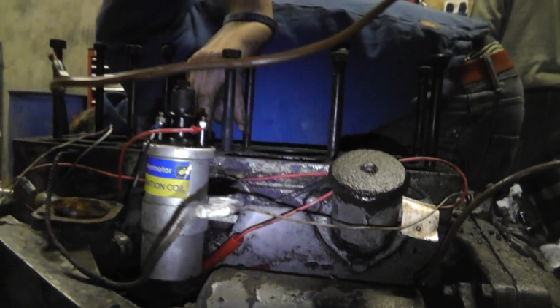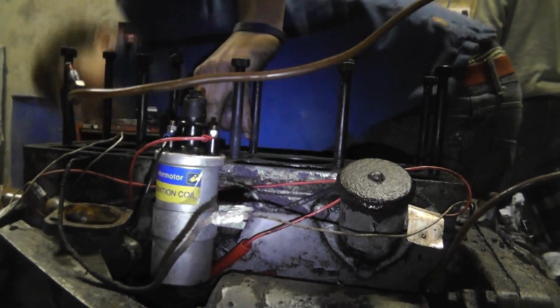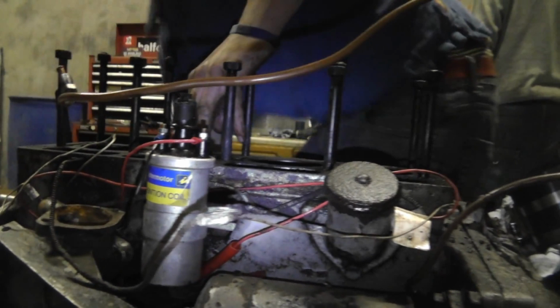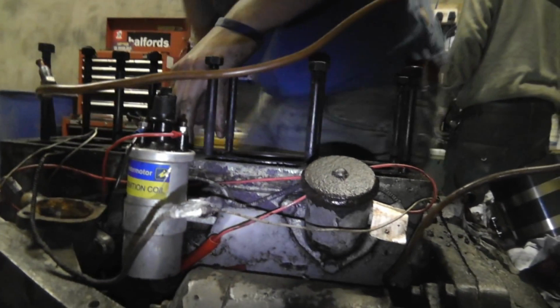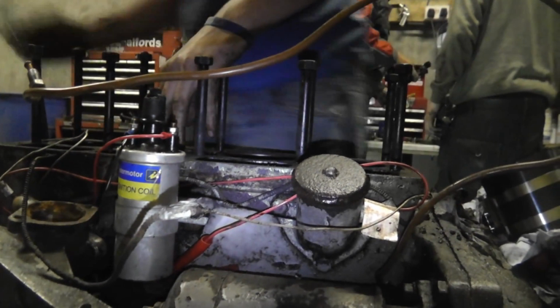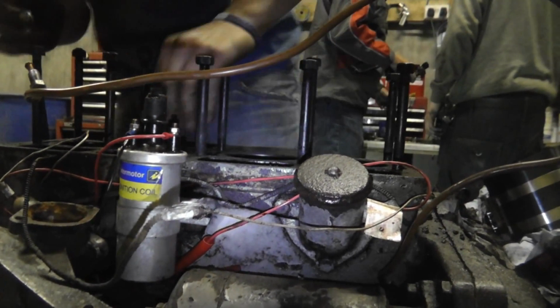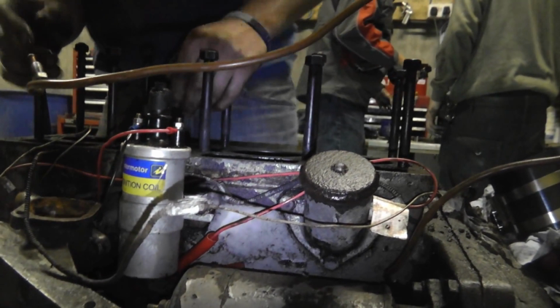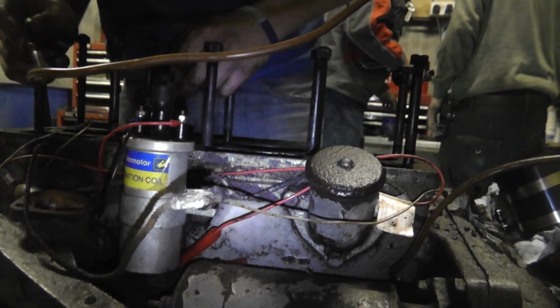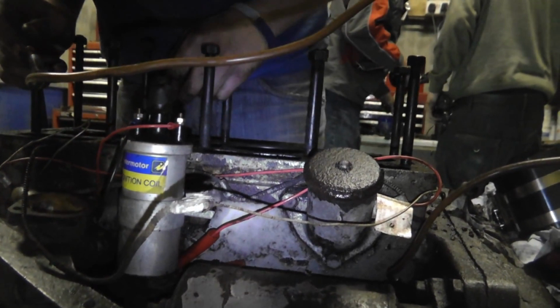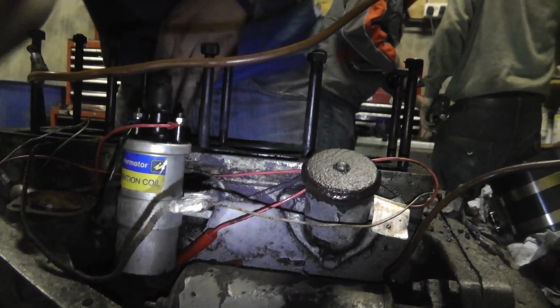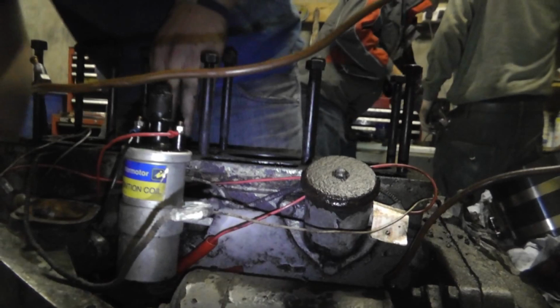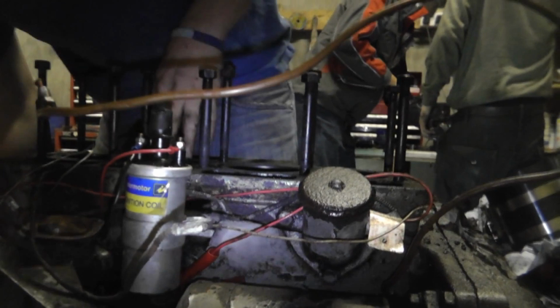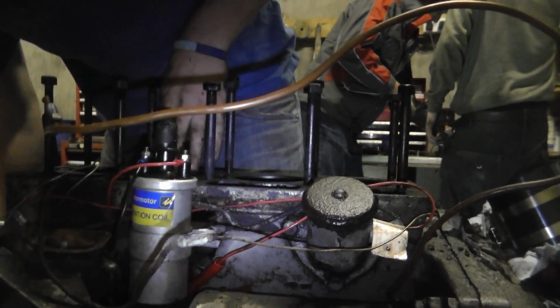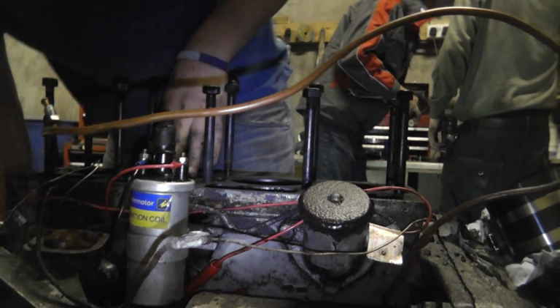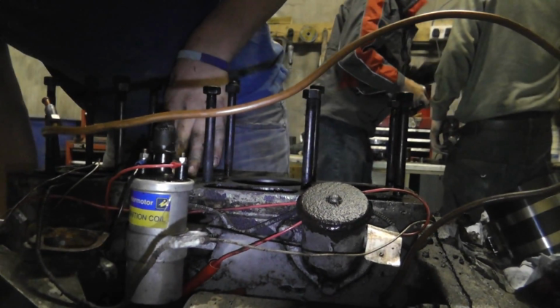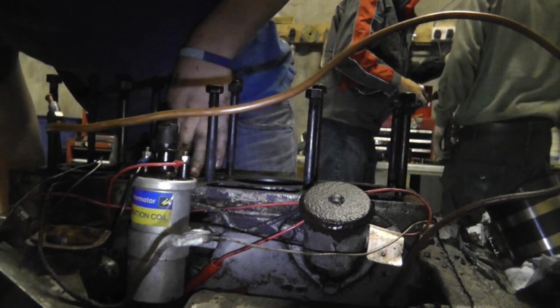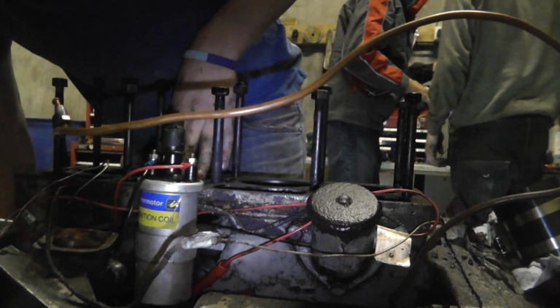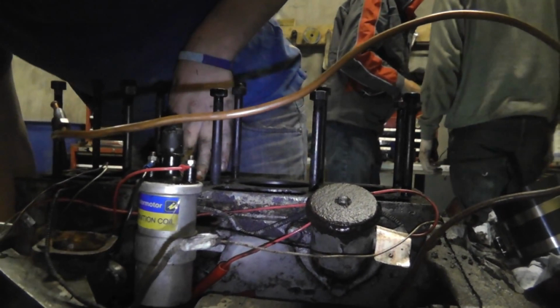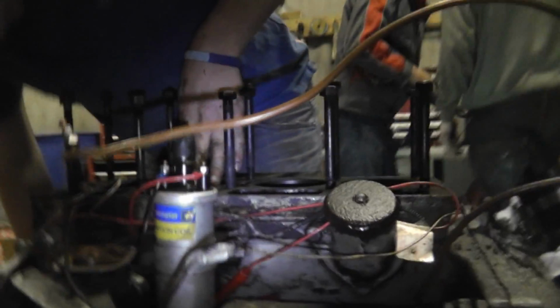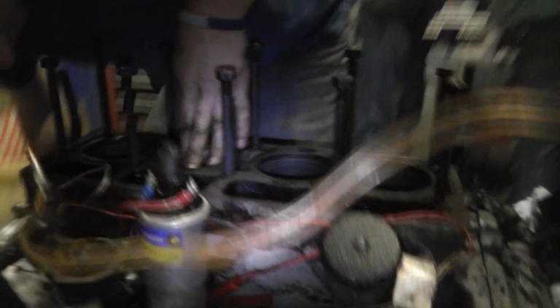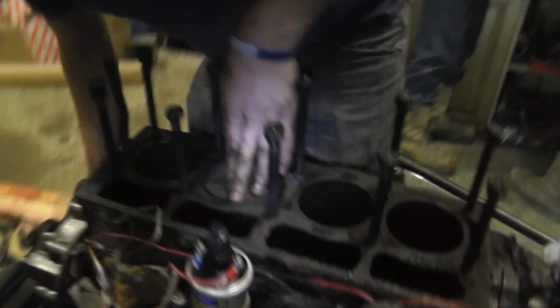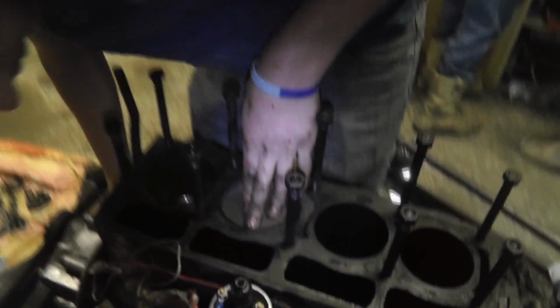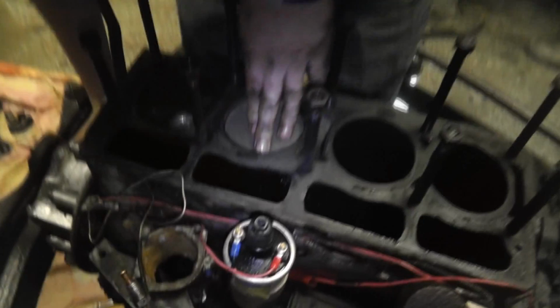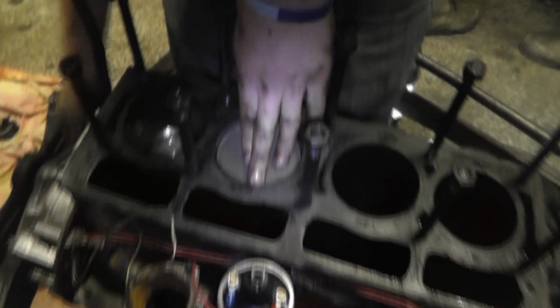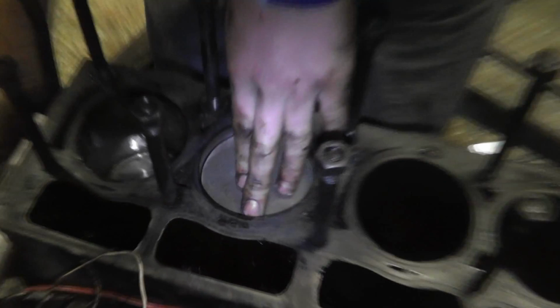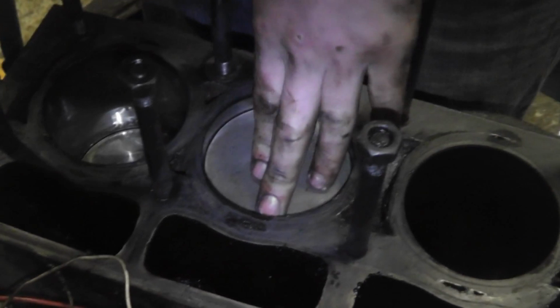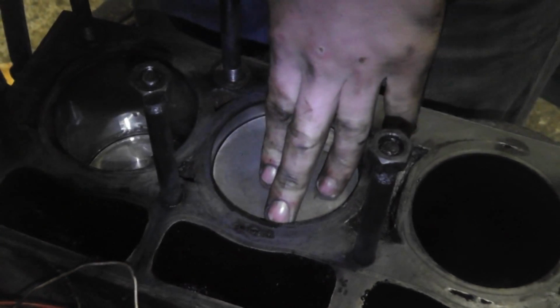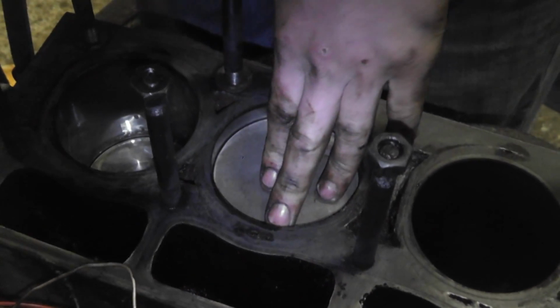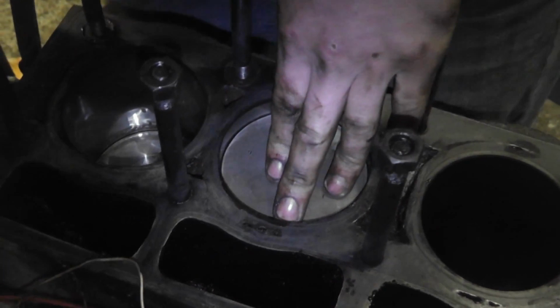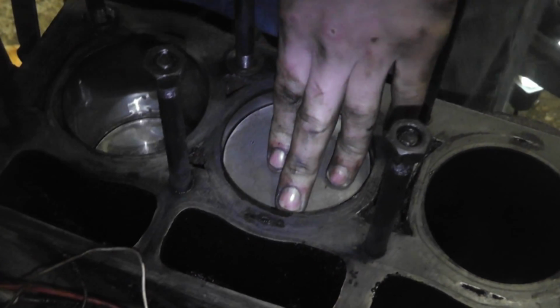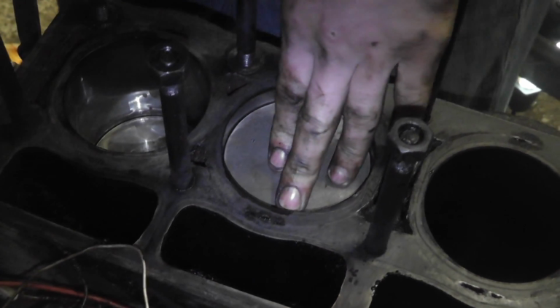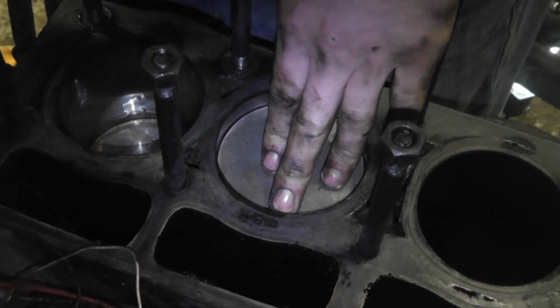Can you see them there? Yeah, there's nothing down there. We are definitely using the old one.